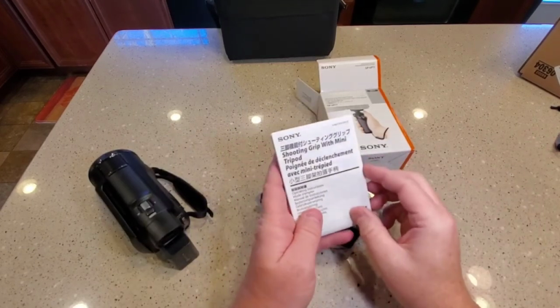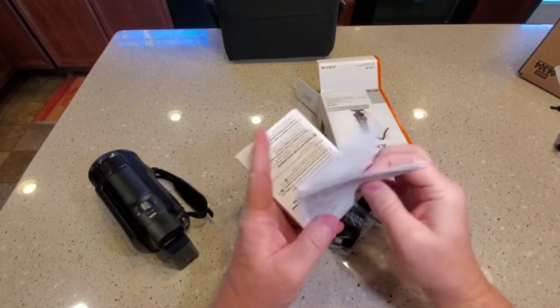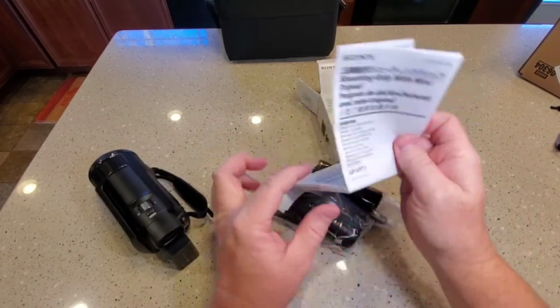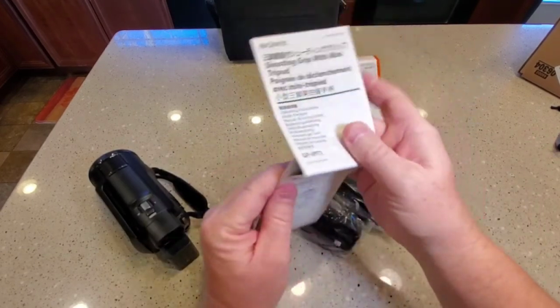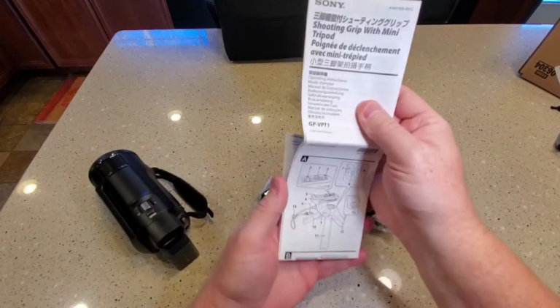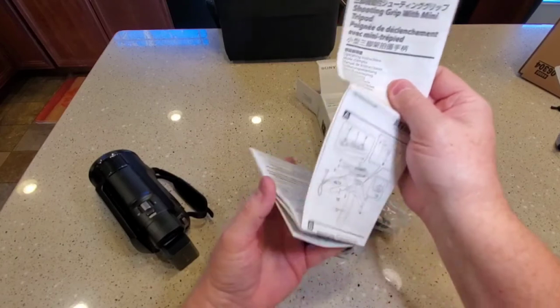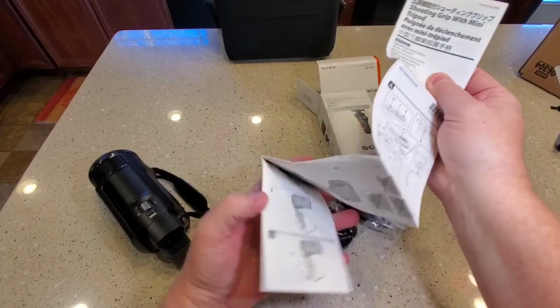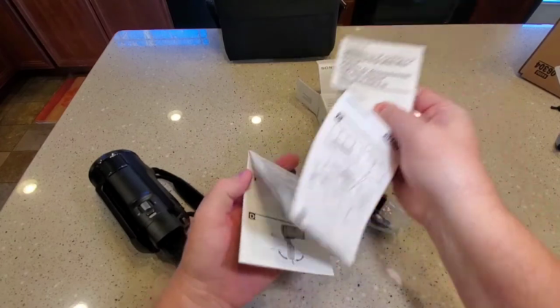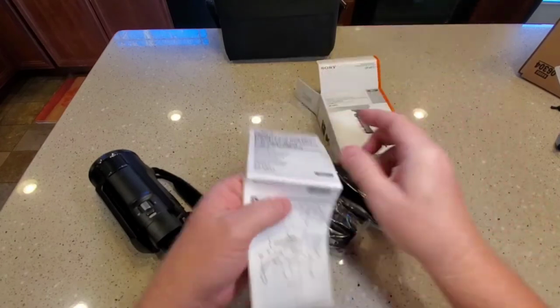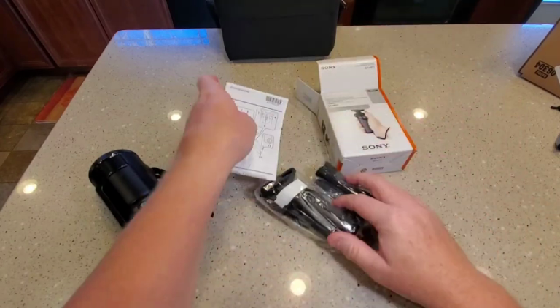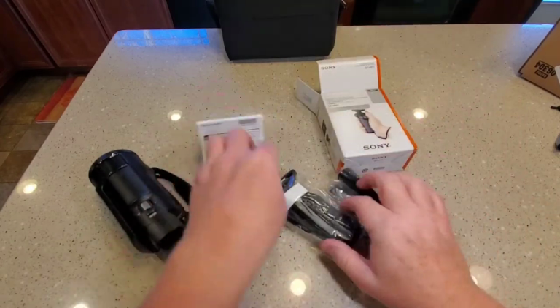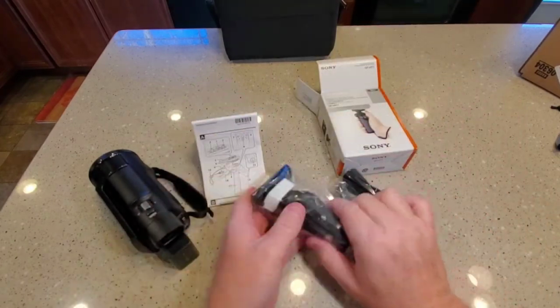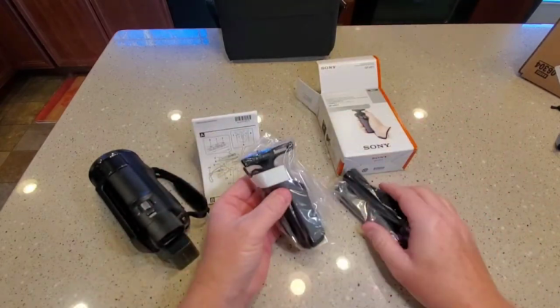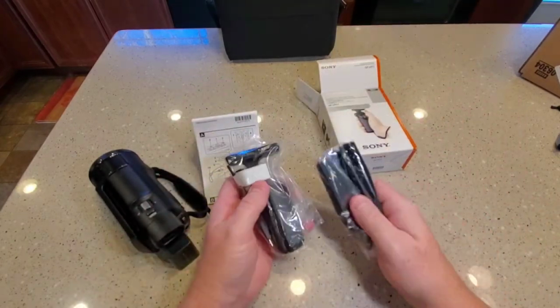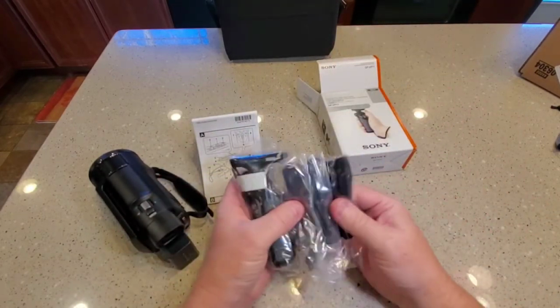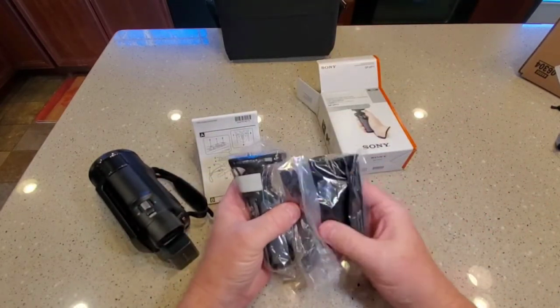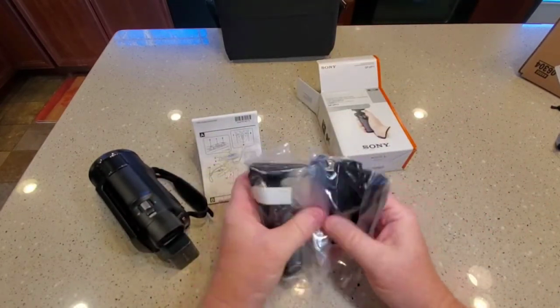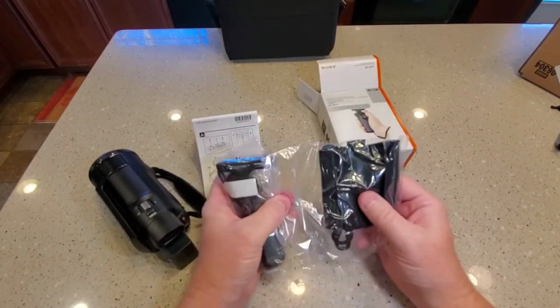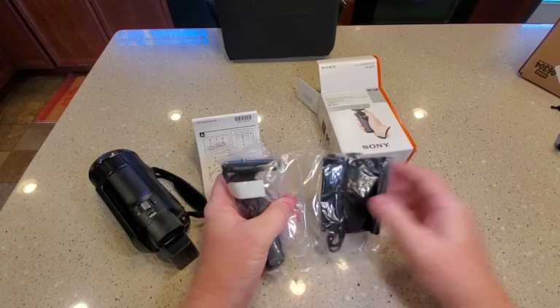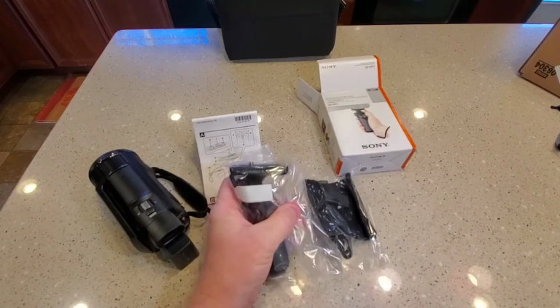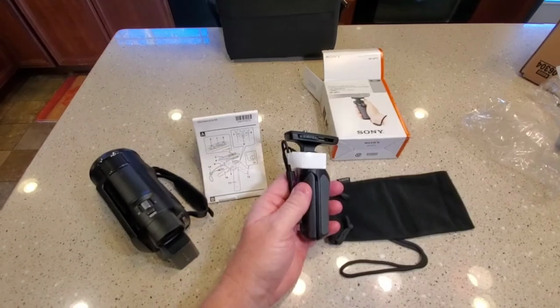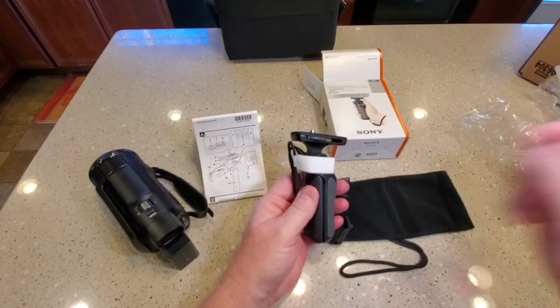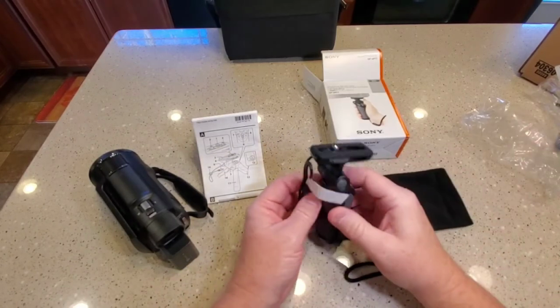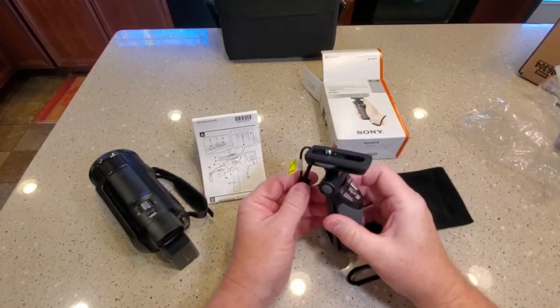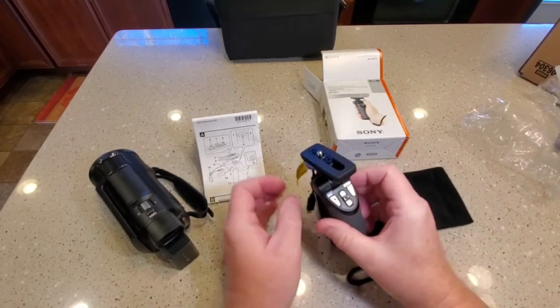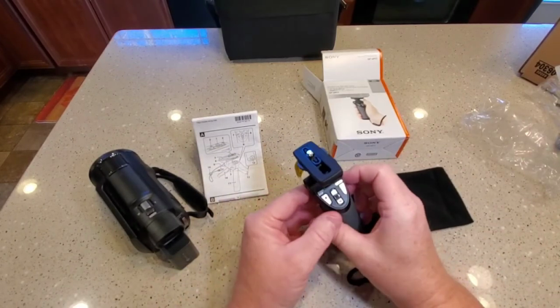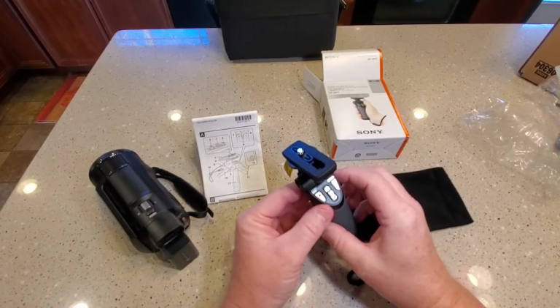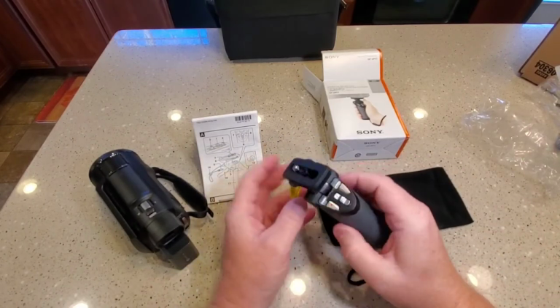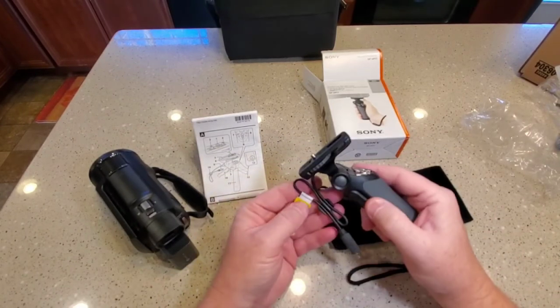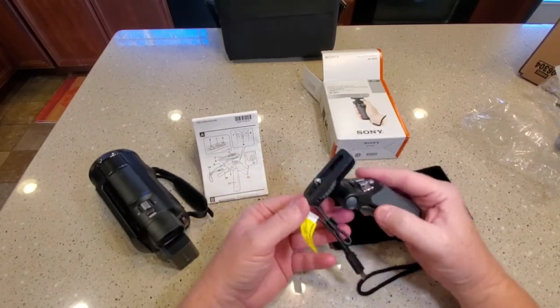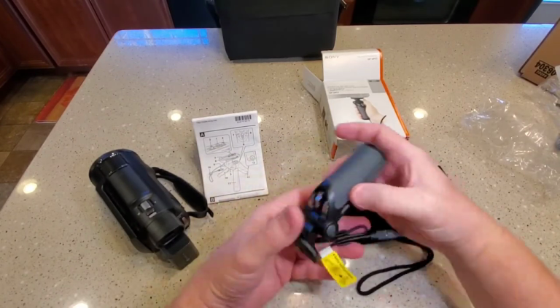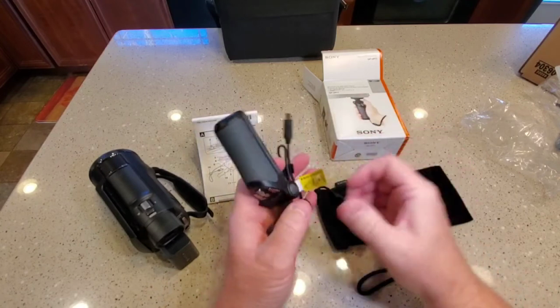So you get this big, thick manual. I'm going to go through that. Here's the grip — it's like a bag. So this is the grip. It looks really nice. It's got this warning on it.